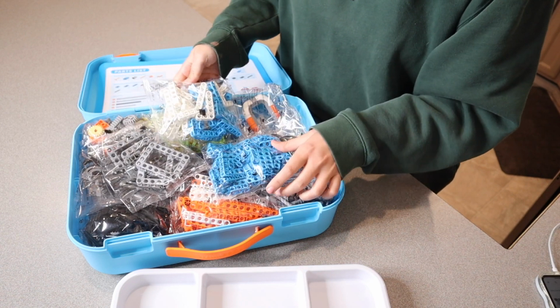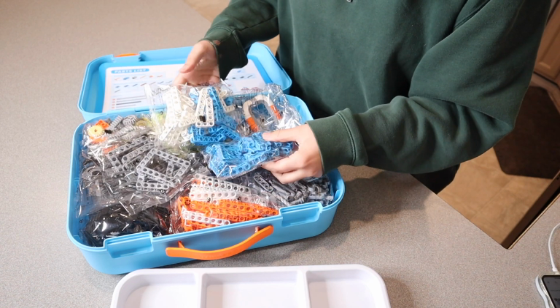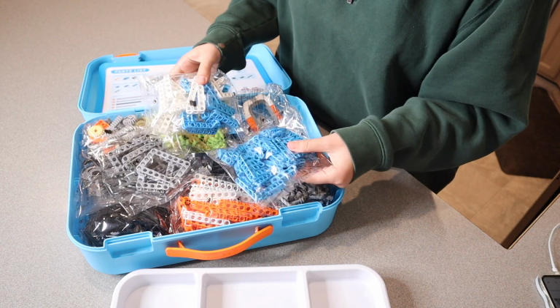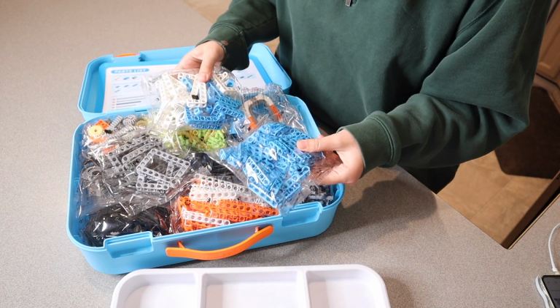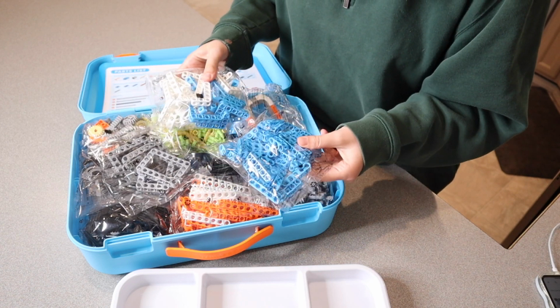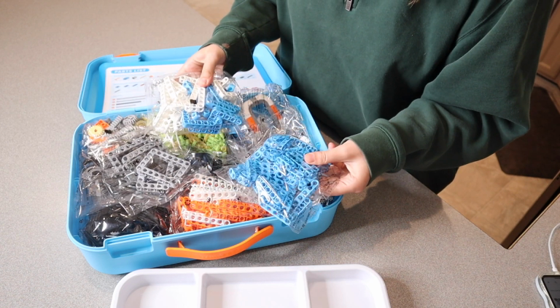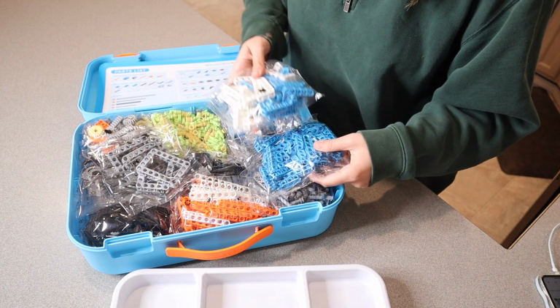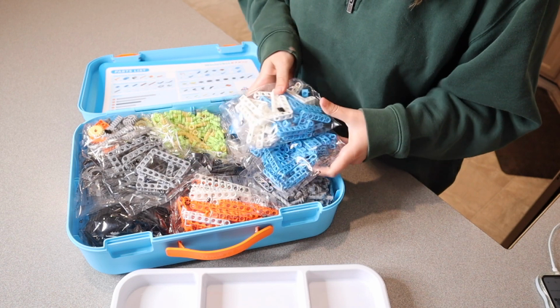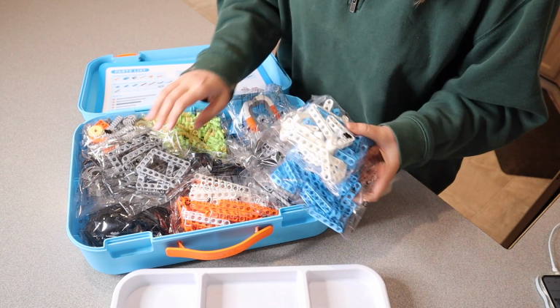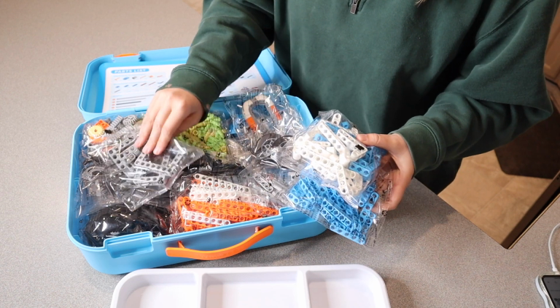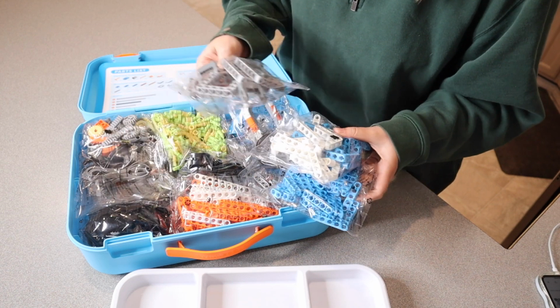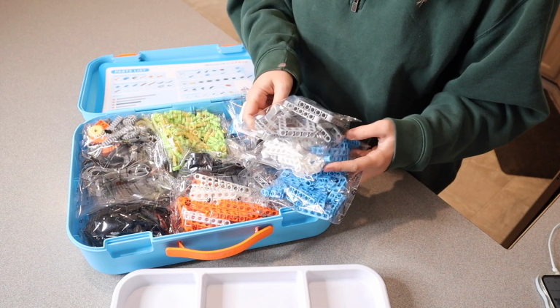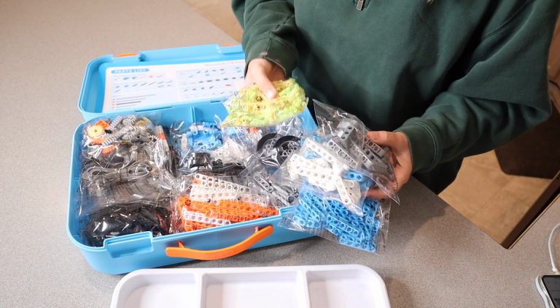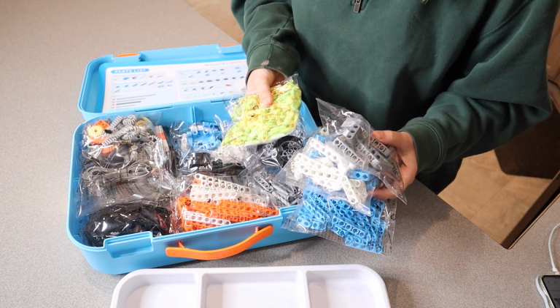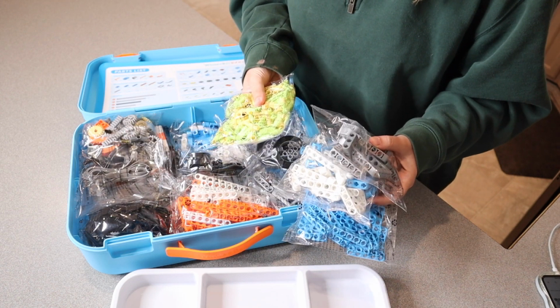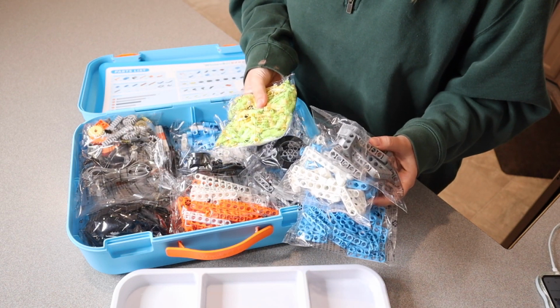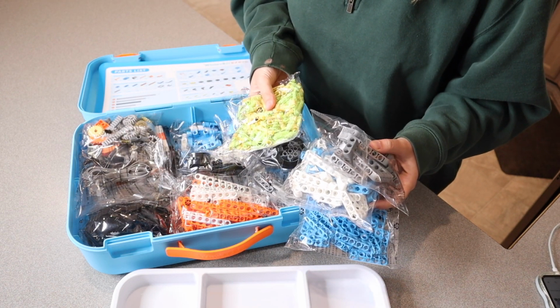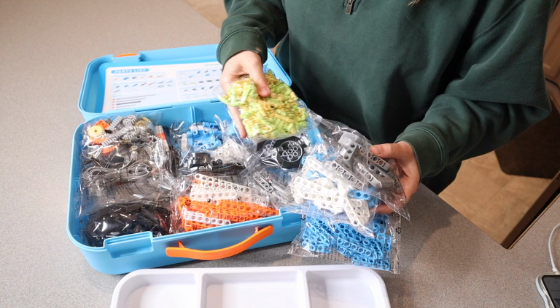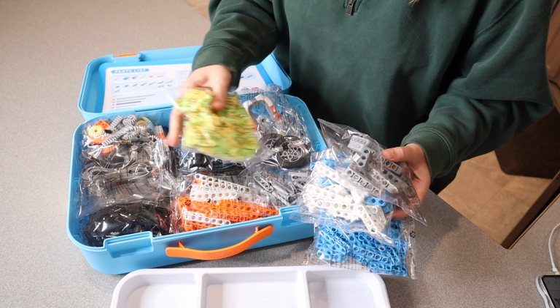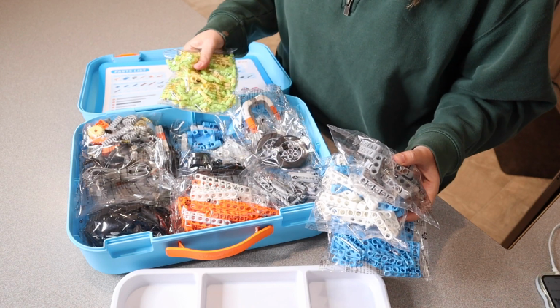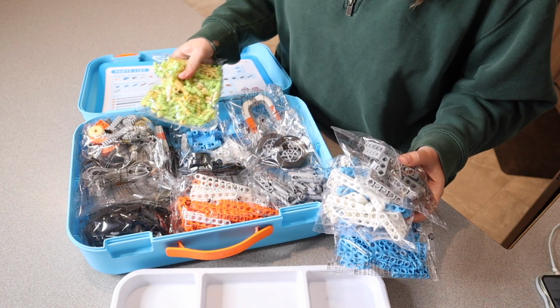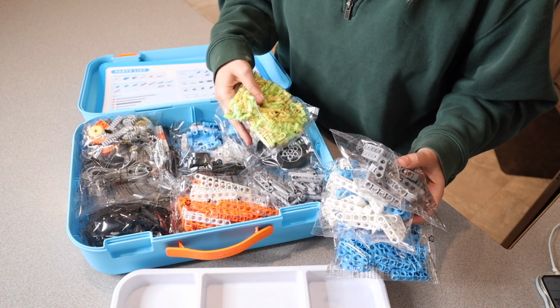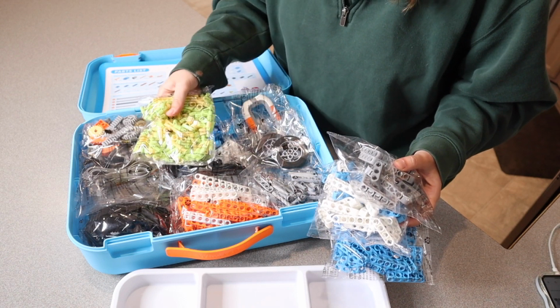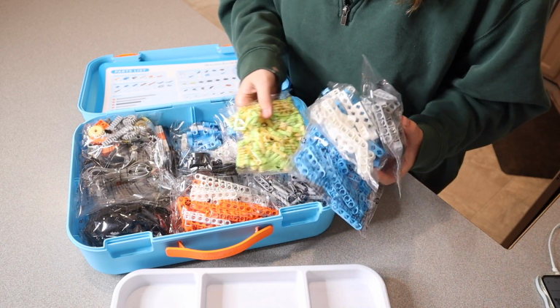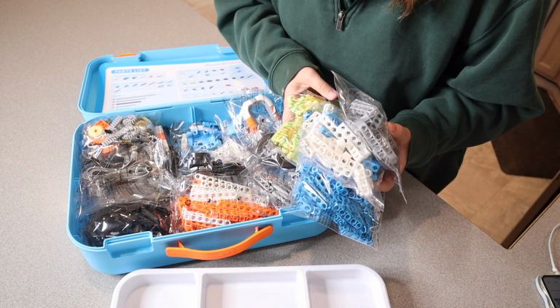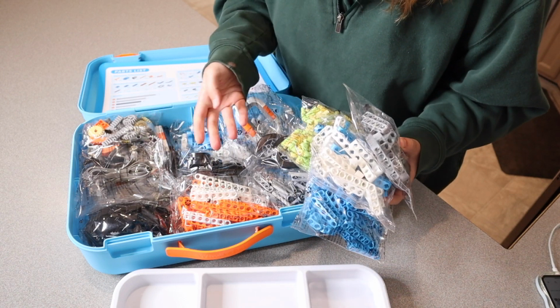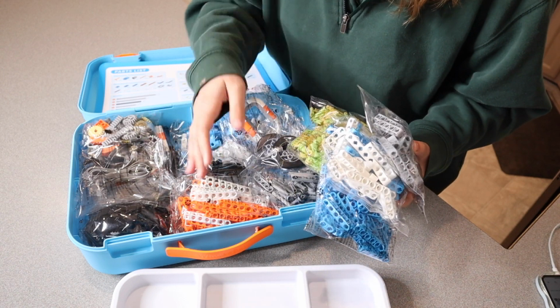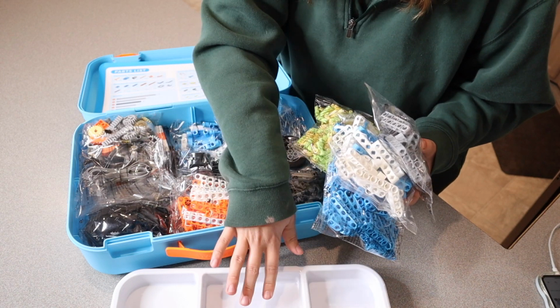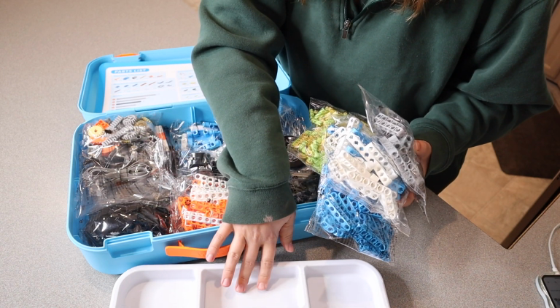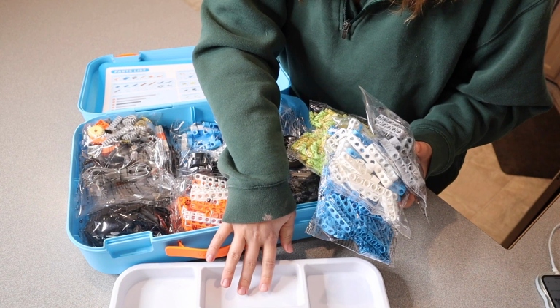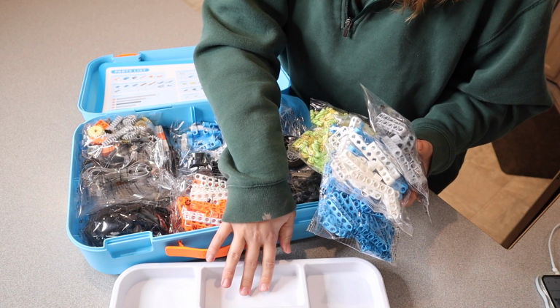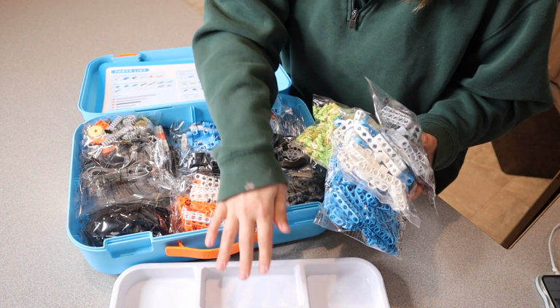You can see that all the different types of parts are all separated out in these little bags. Obviously, when you open all these bags up, you can just put all of the separate pieces out in the bottom. And then the pieces that you need for your project, you can put in this little container right here.